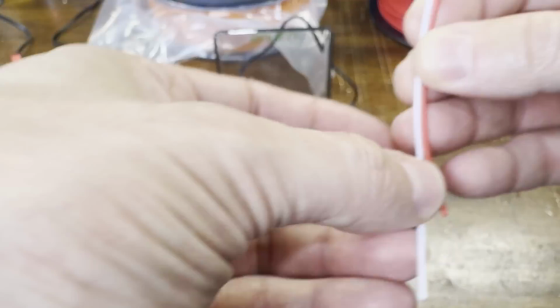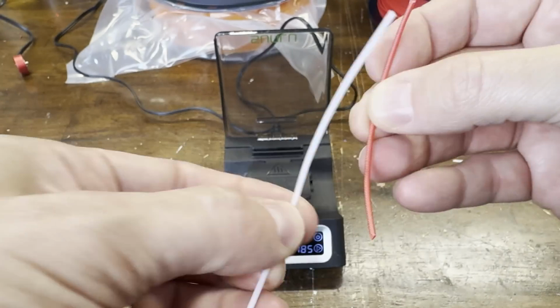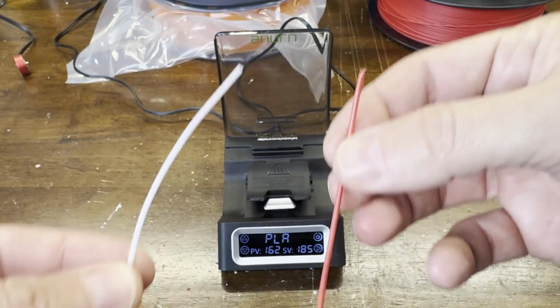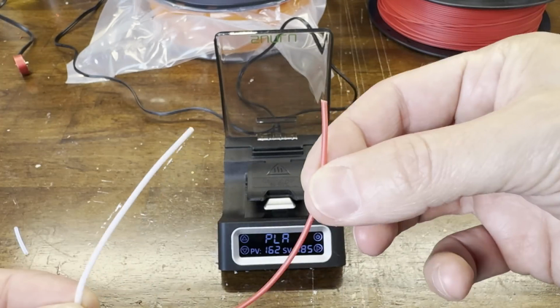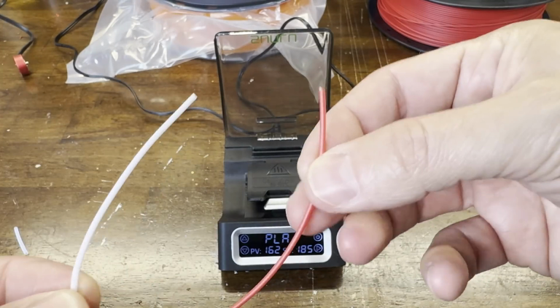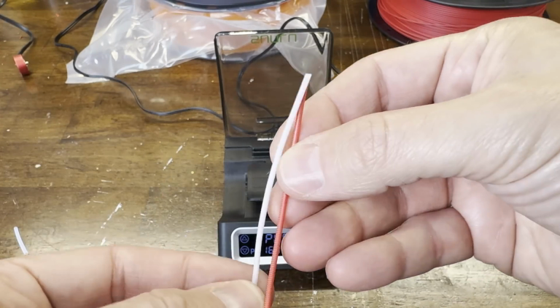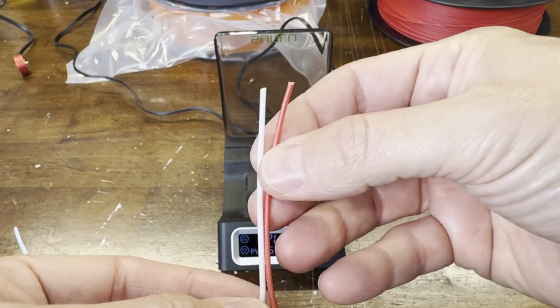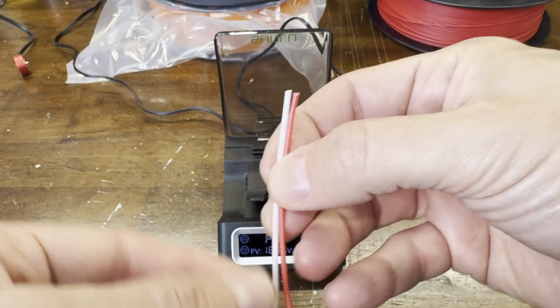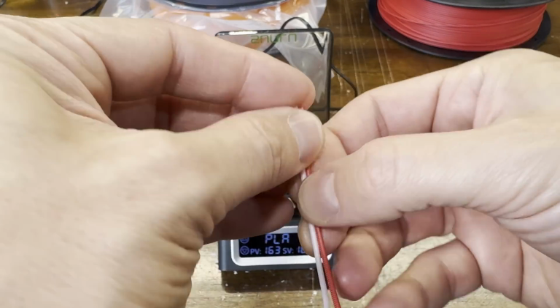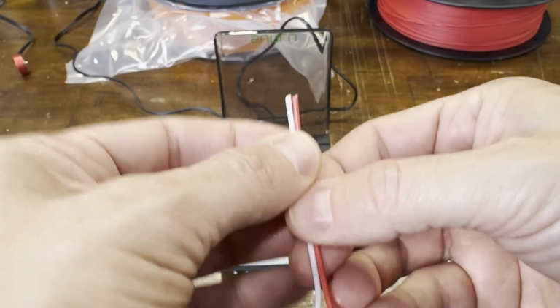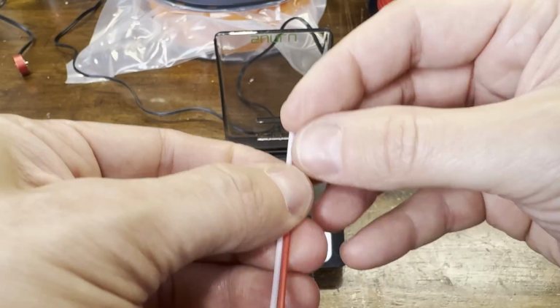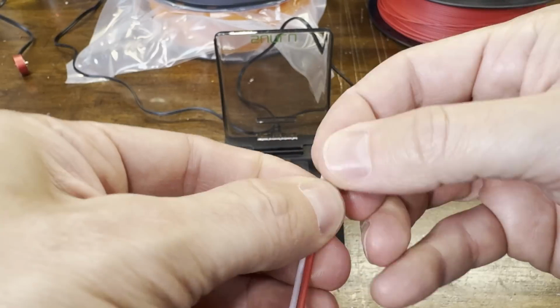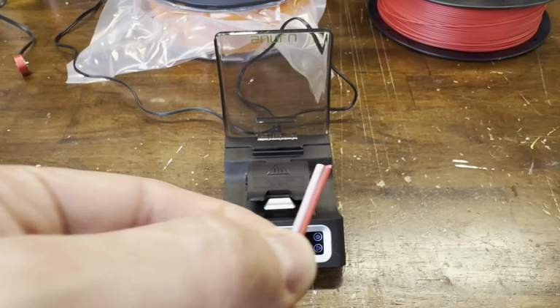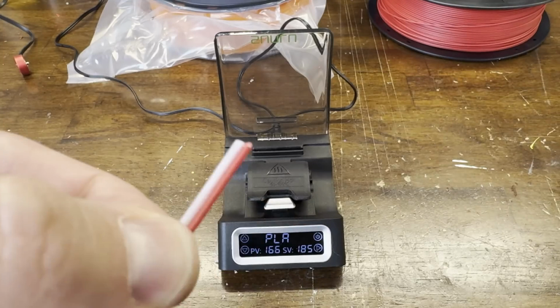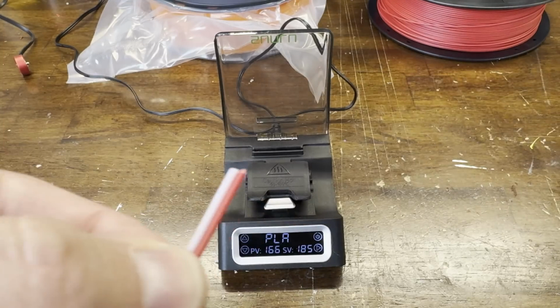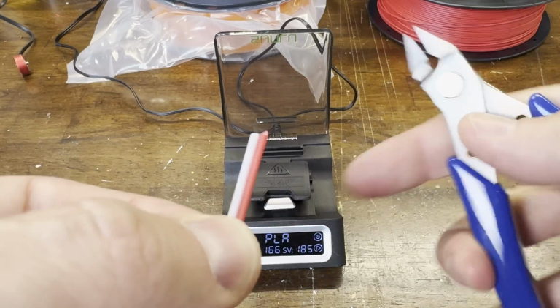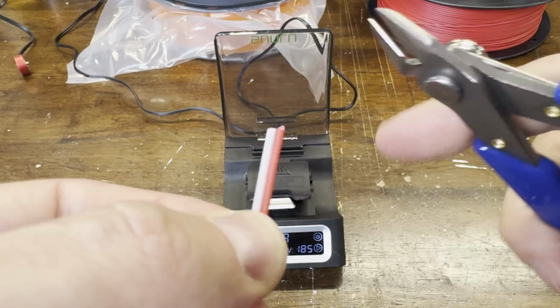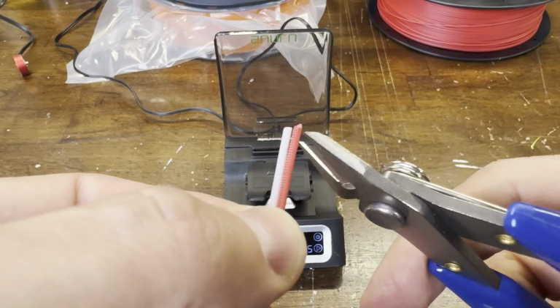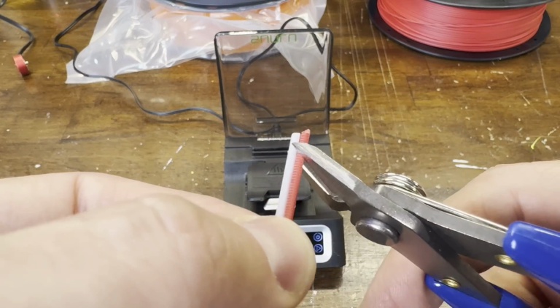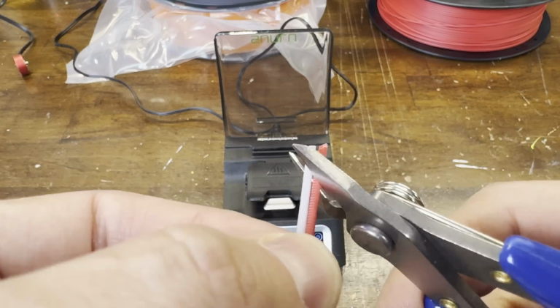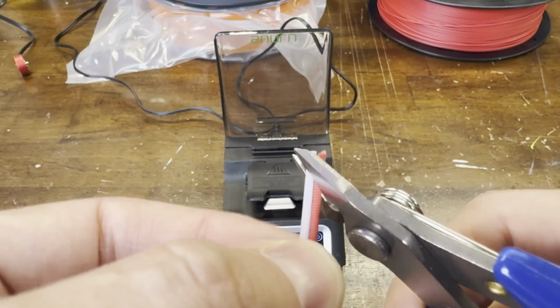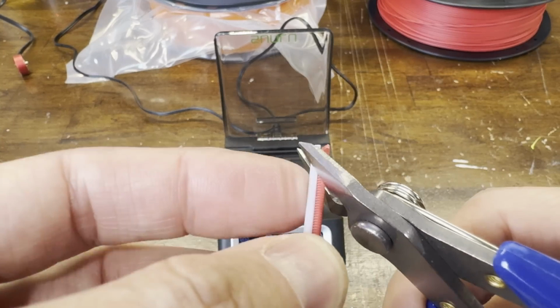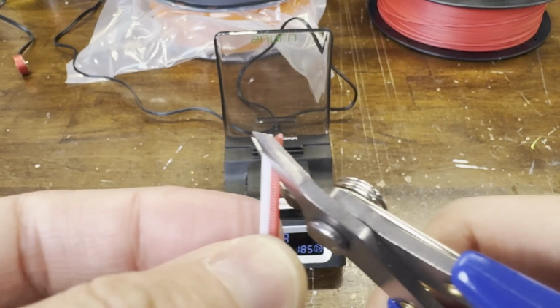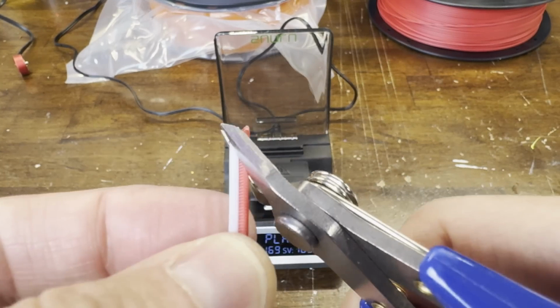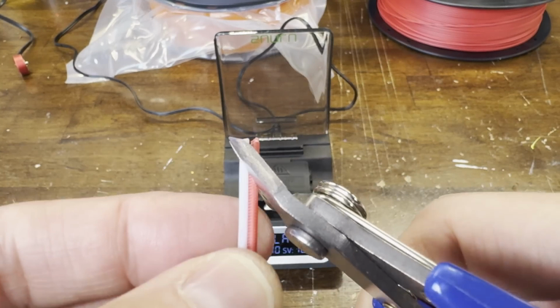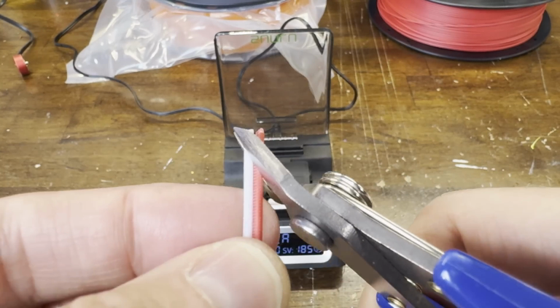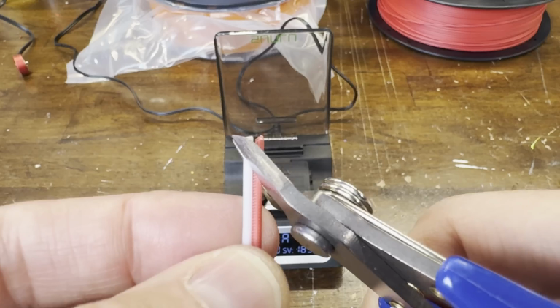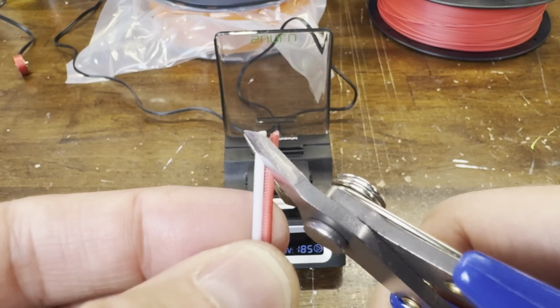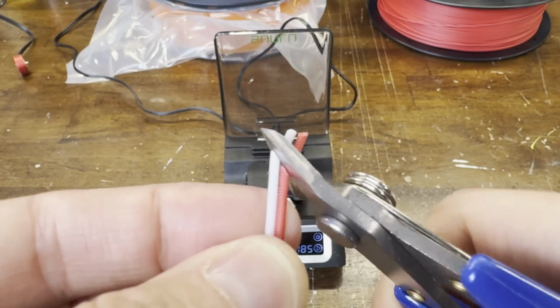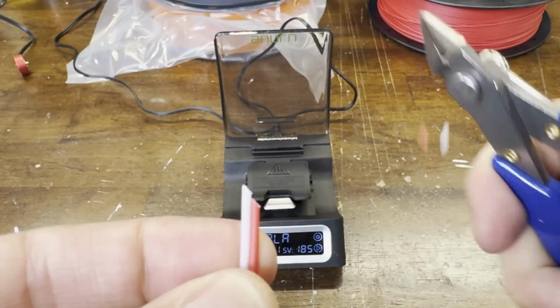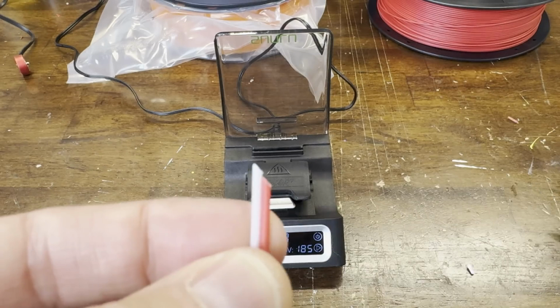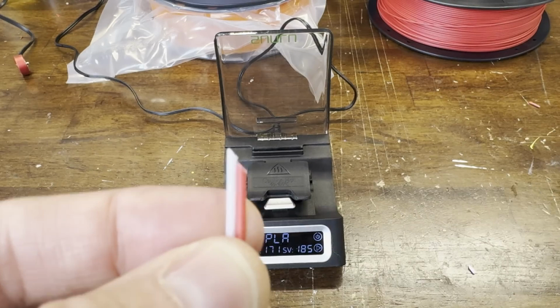While the unit heats up, I'll prepare some filament to join. The instructions say you want to cut the two pieces on an angle so there's a larger surface area to melt together.